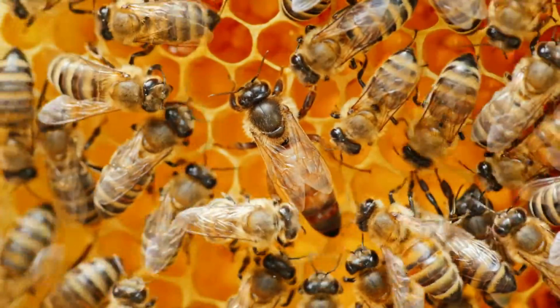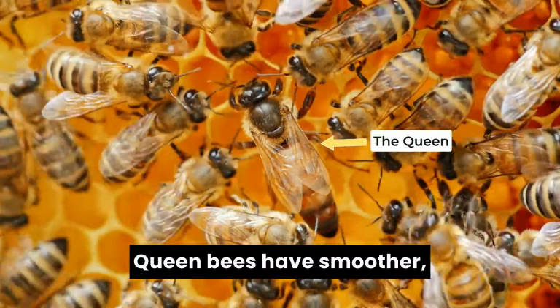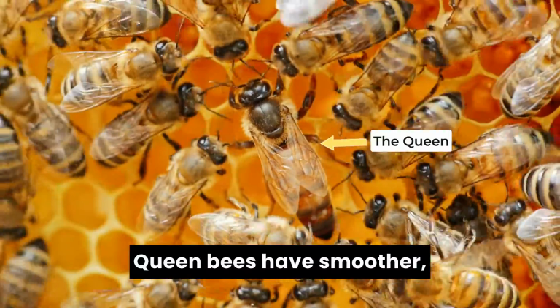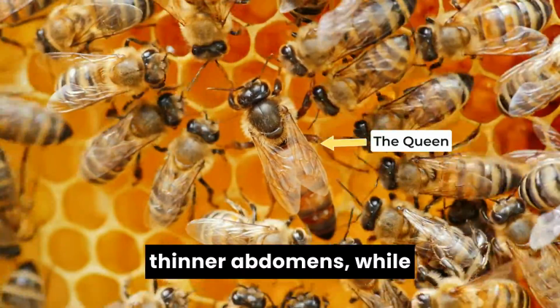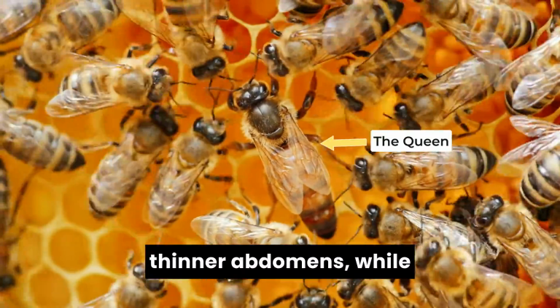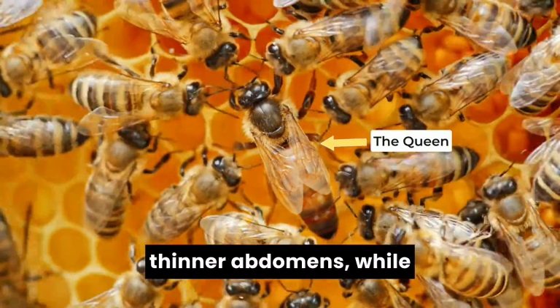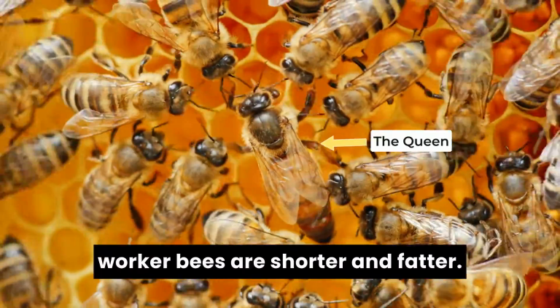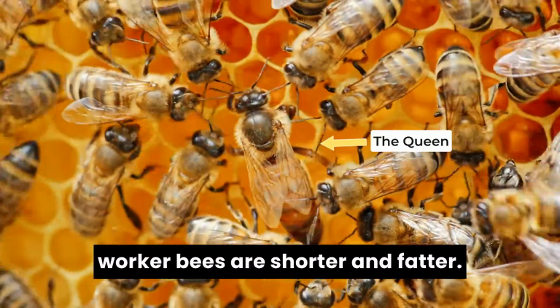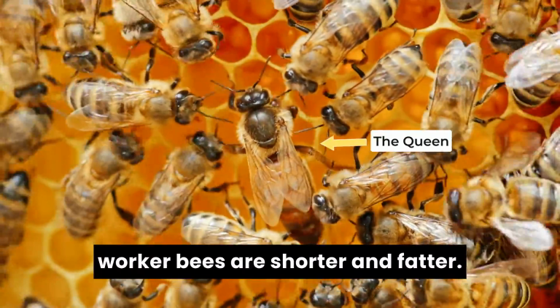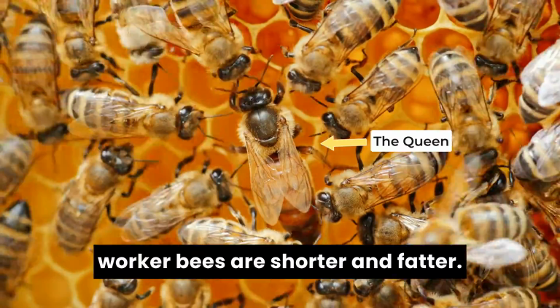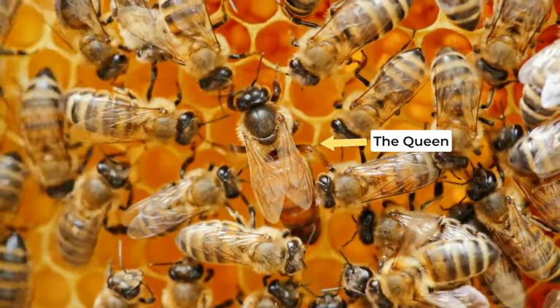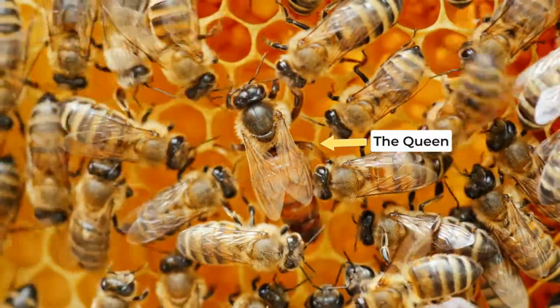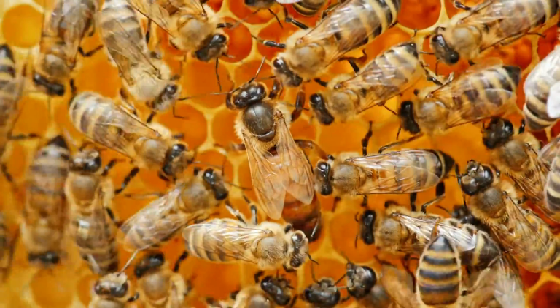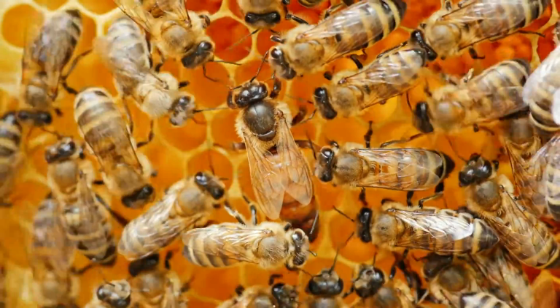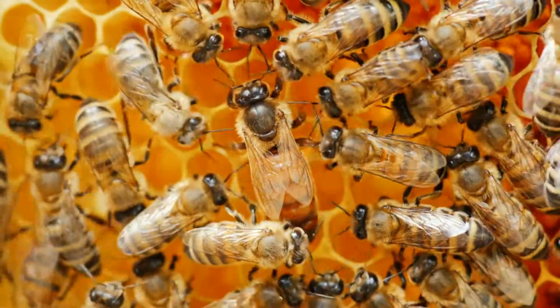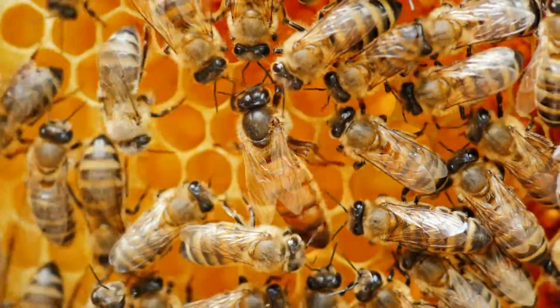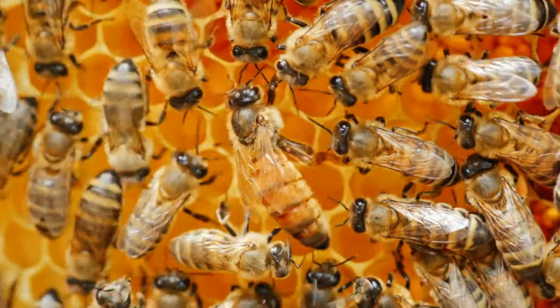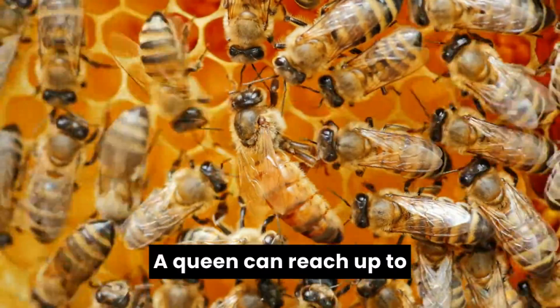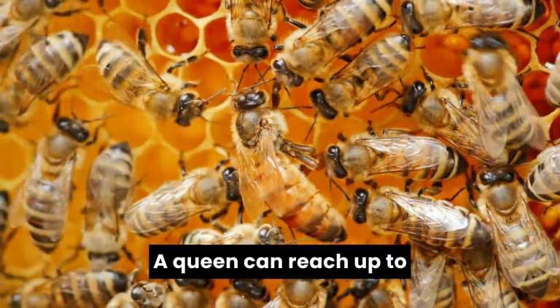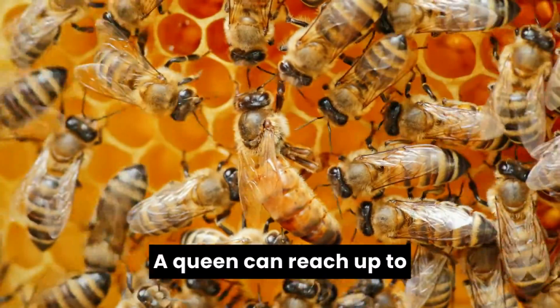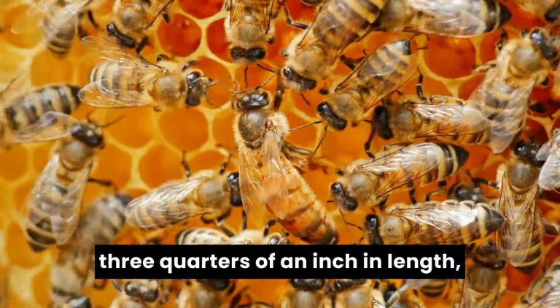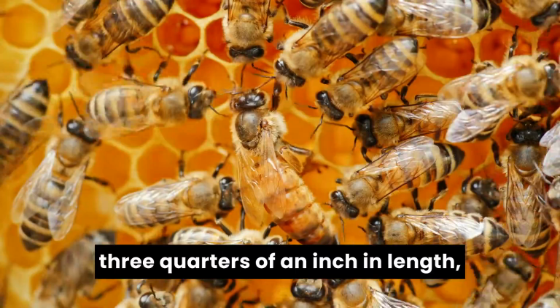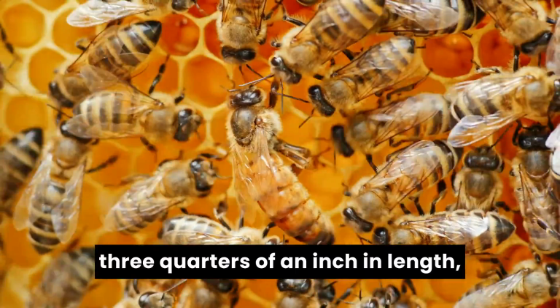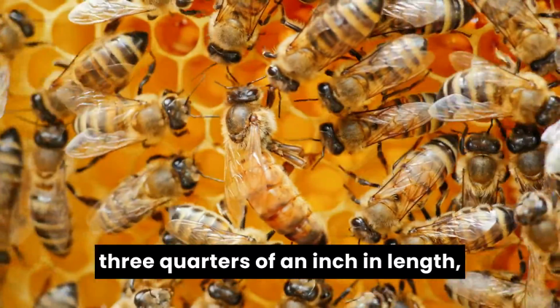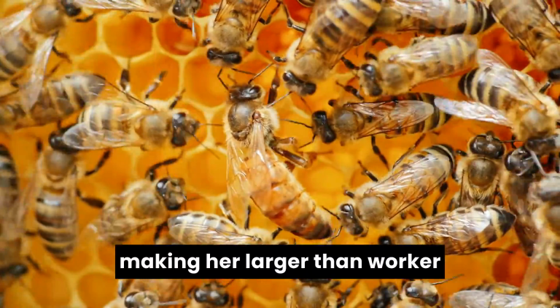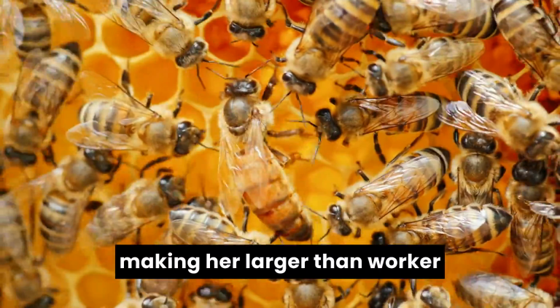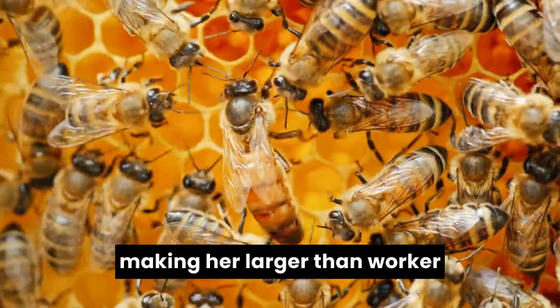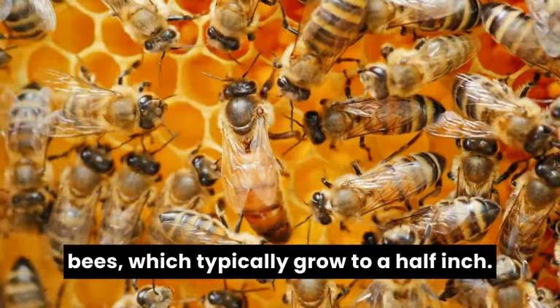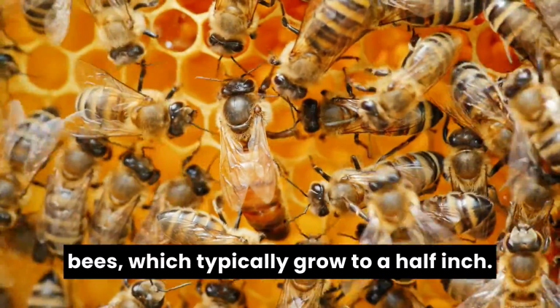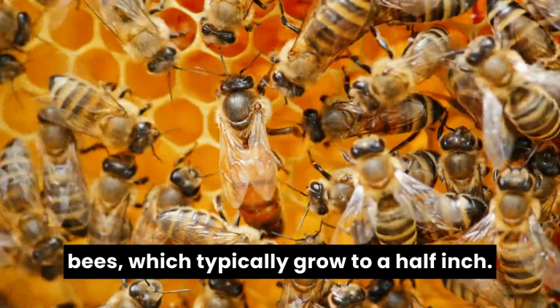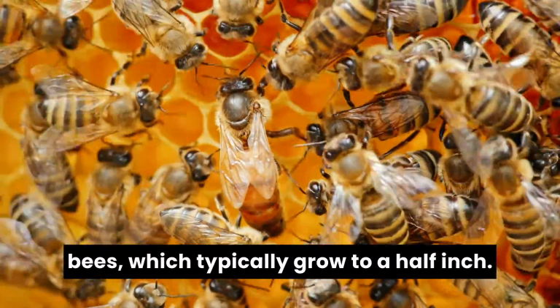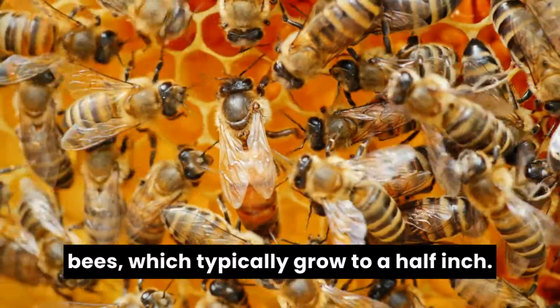Queen bees have smoother, thinner abdomens, while worker bees are shorter and fatter. A queen can reach up to three quarters of an inch in length, making her larger than worker bees, which typically grow to a half inch.